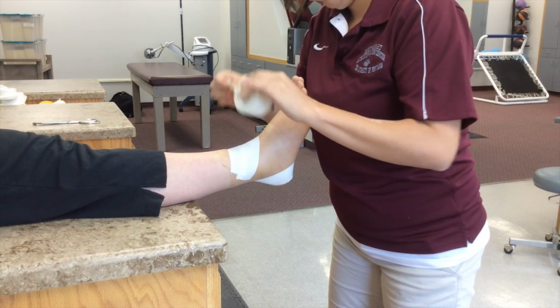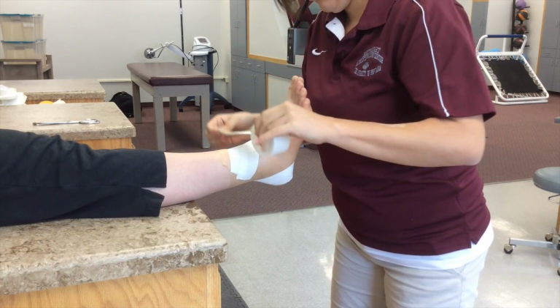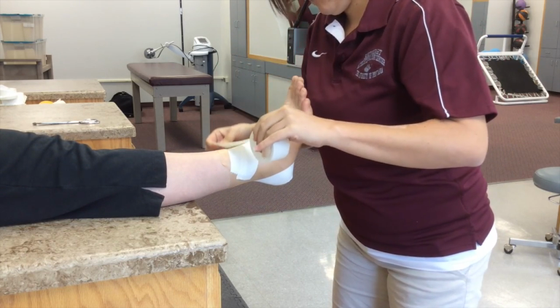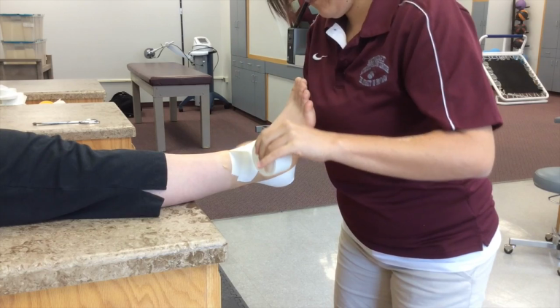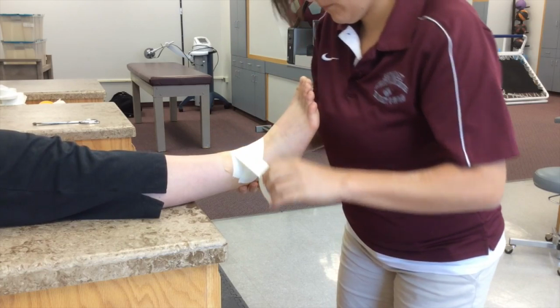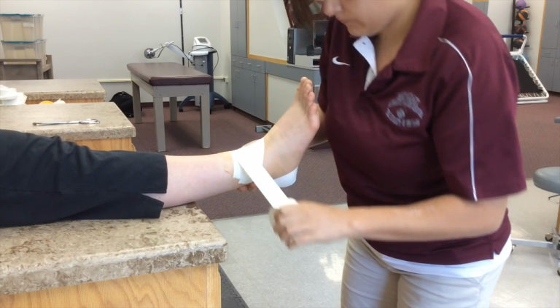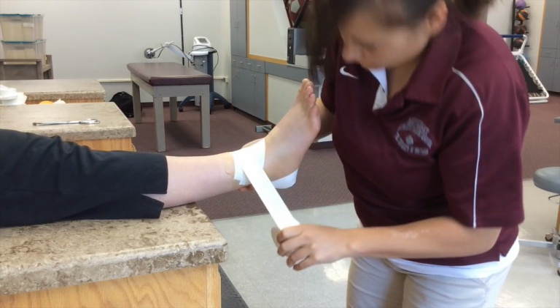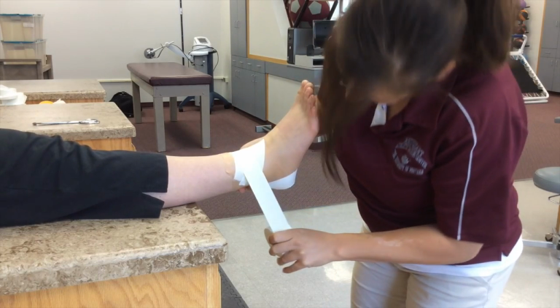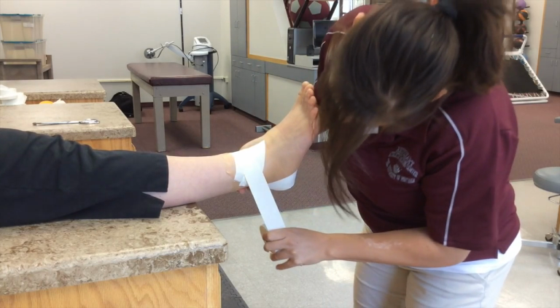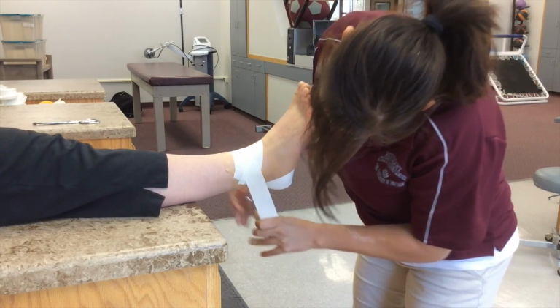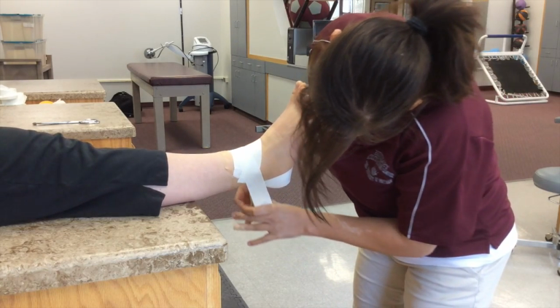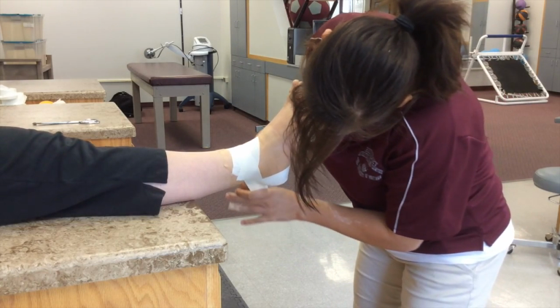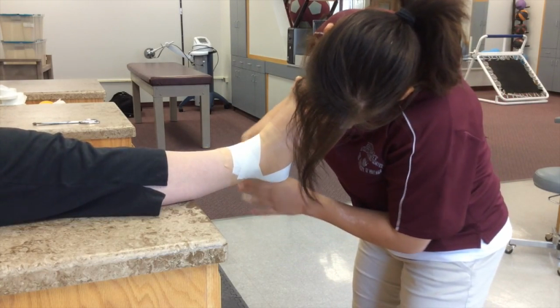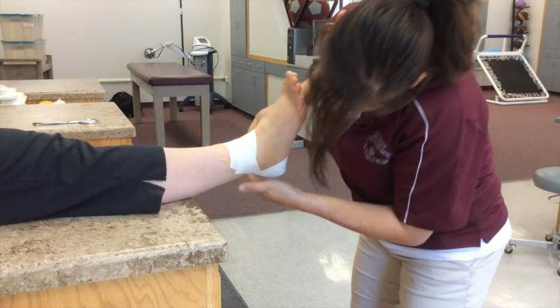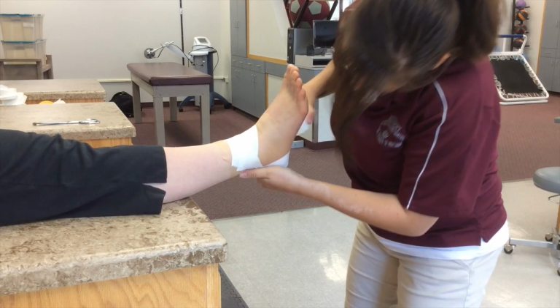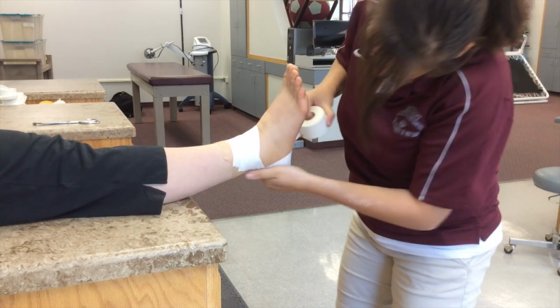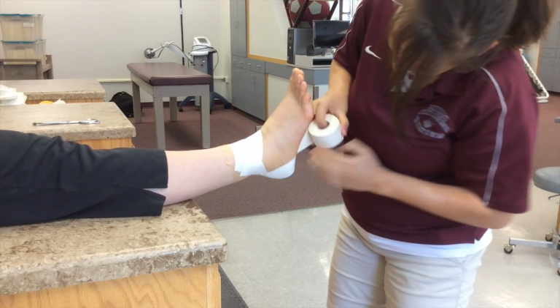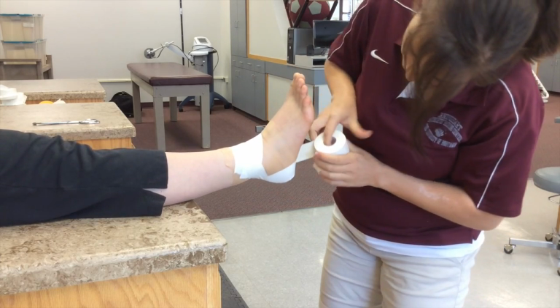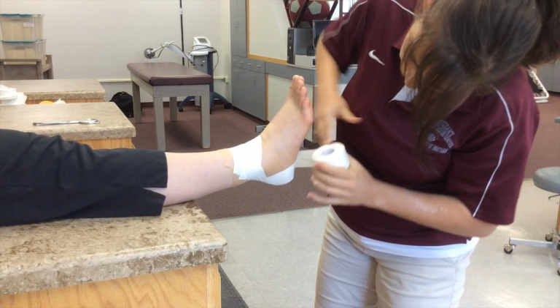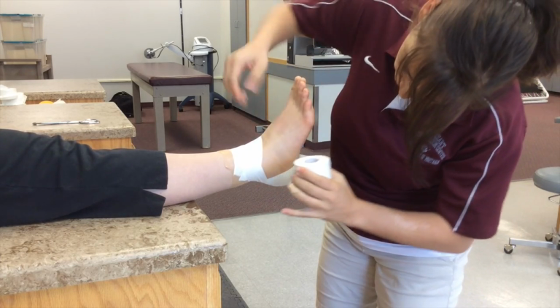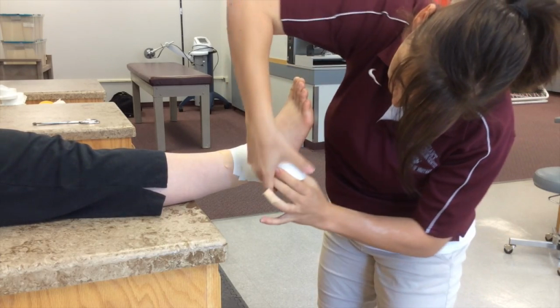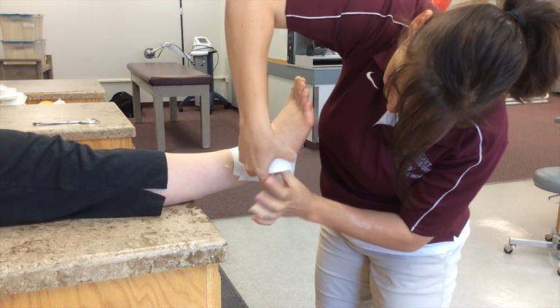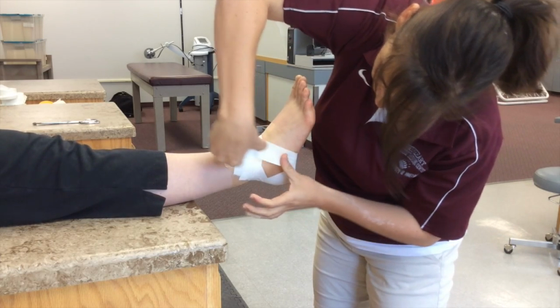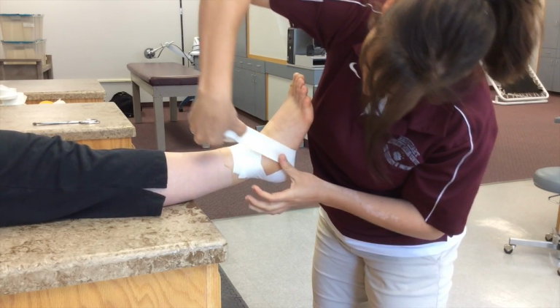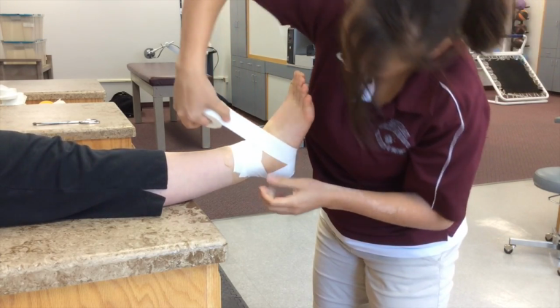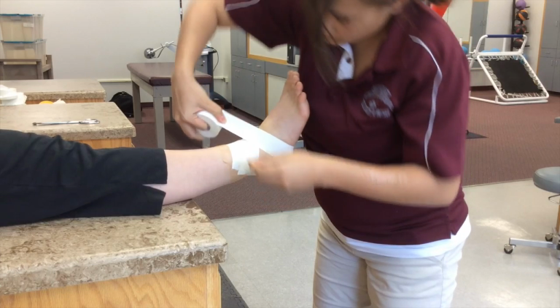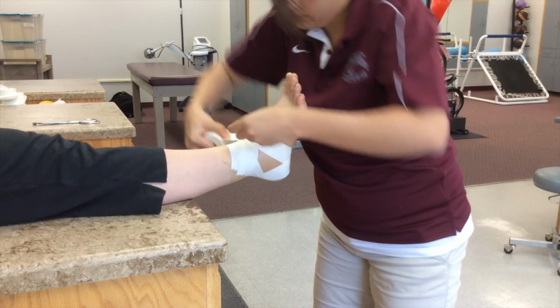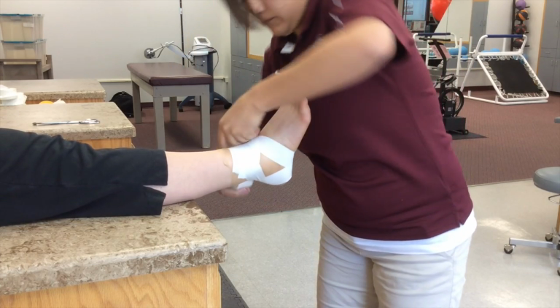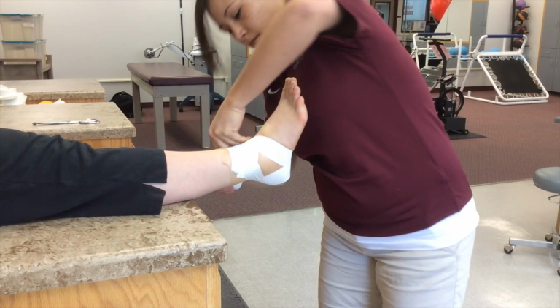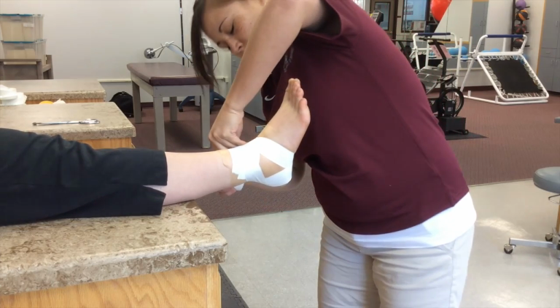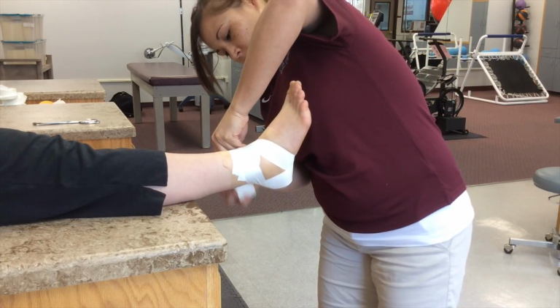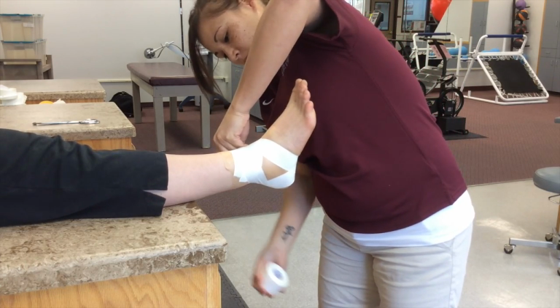Do the reverse for the lateral aspect, starting medially, moving laterally and posteriorly, behind the heel, up the plantar aspect of the foot, anteriorly, and finish medially.